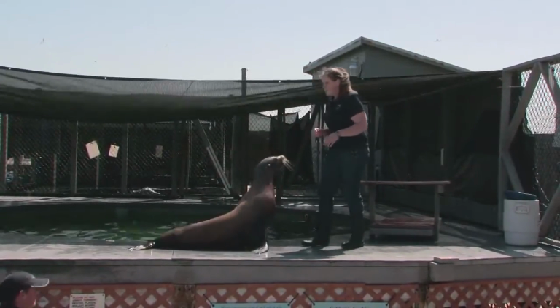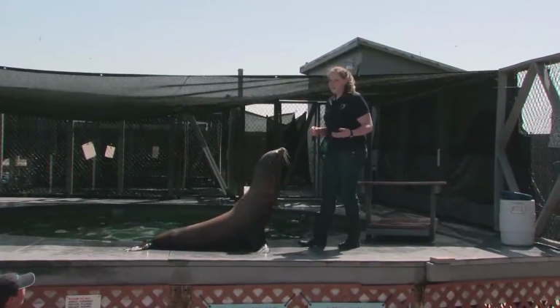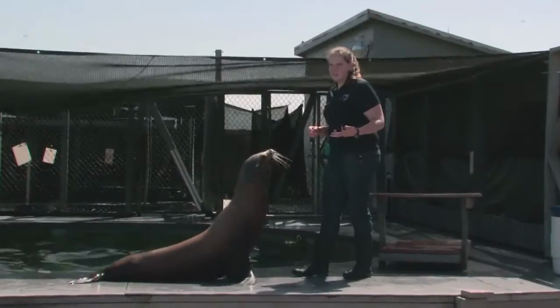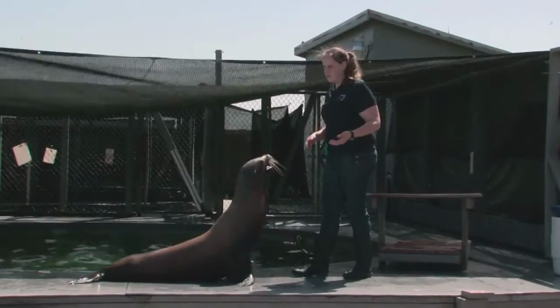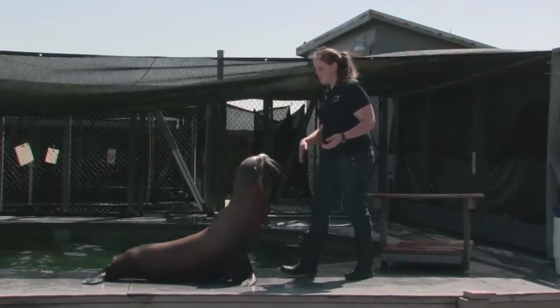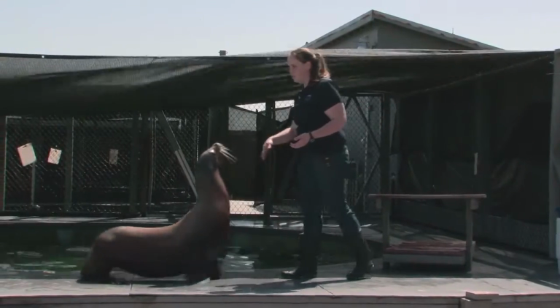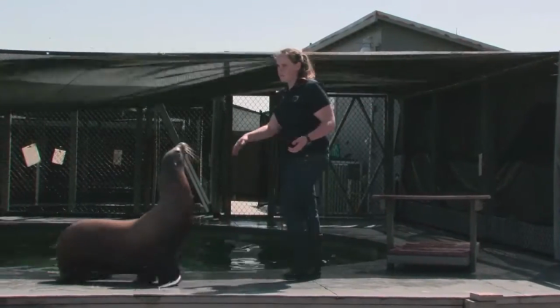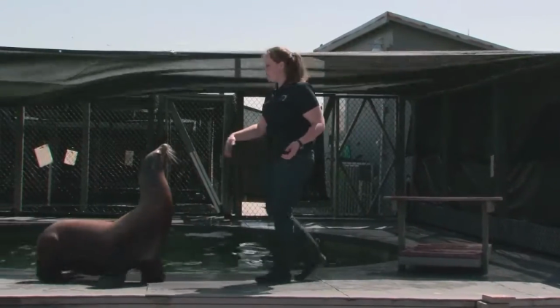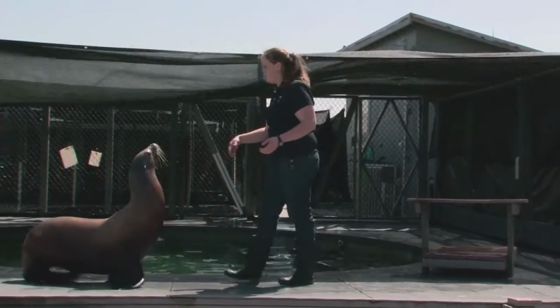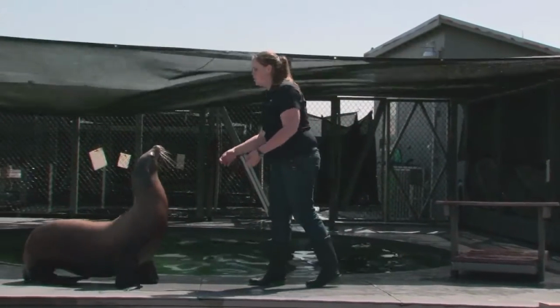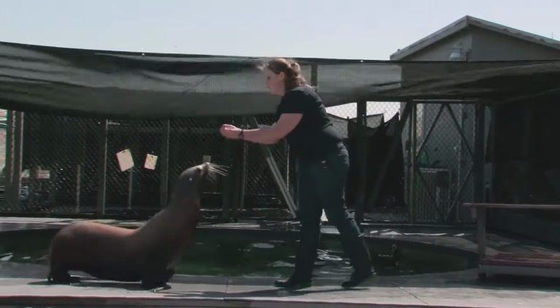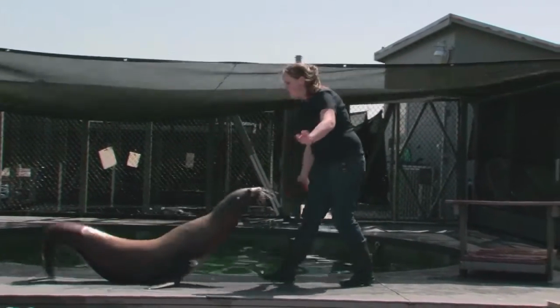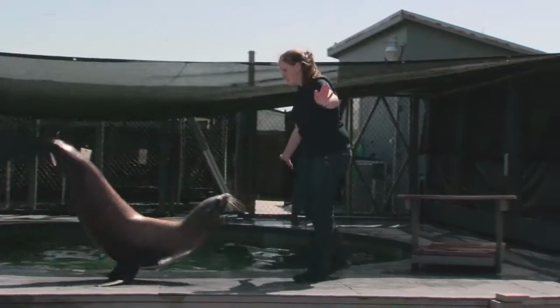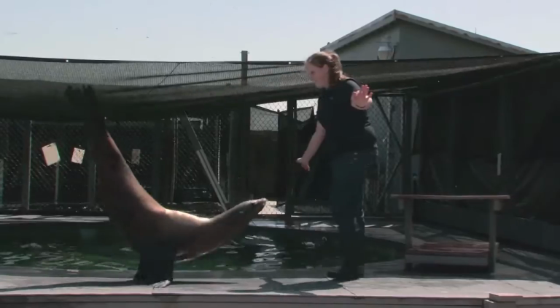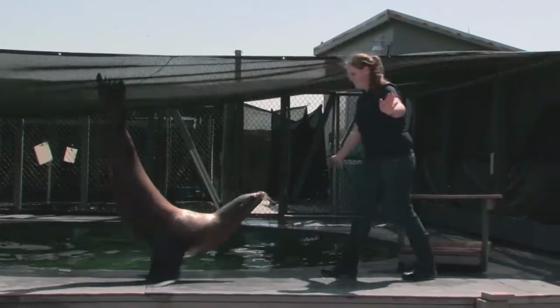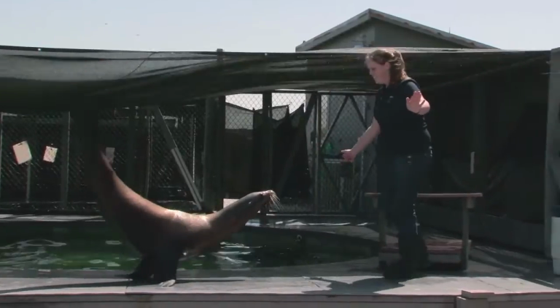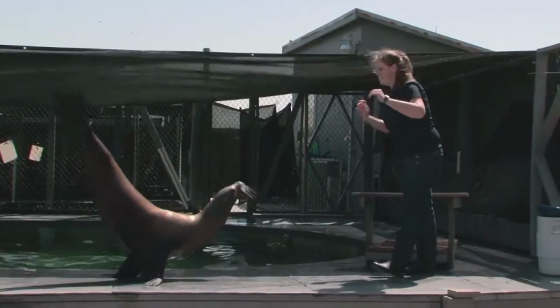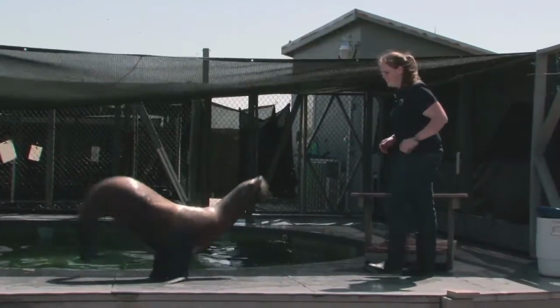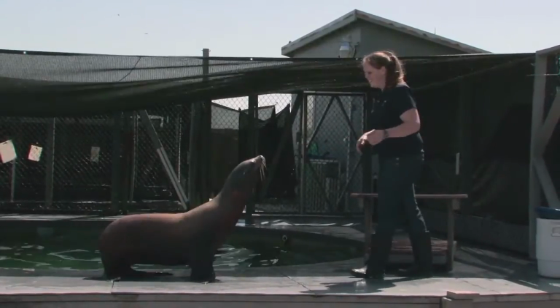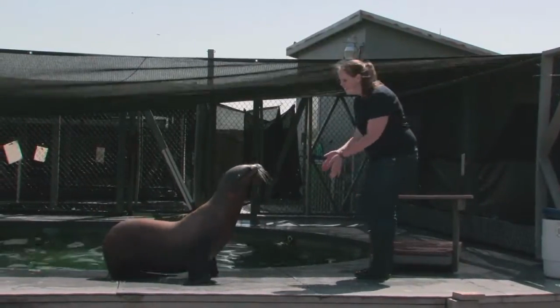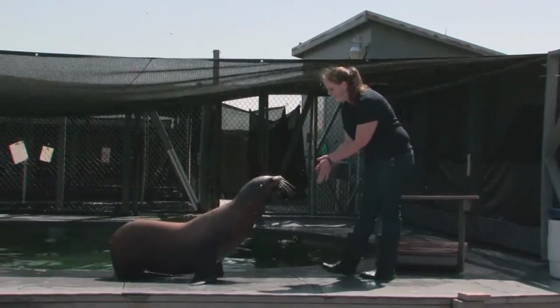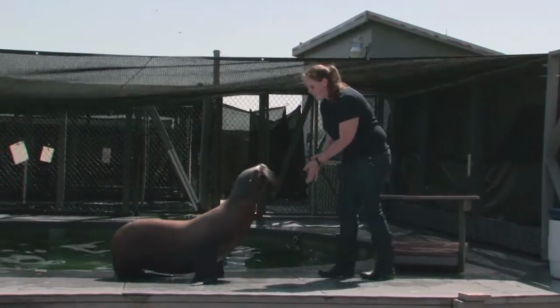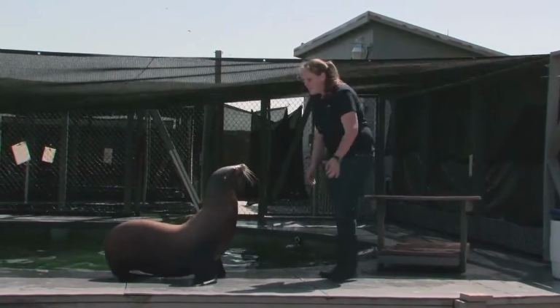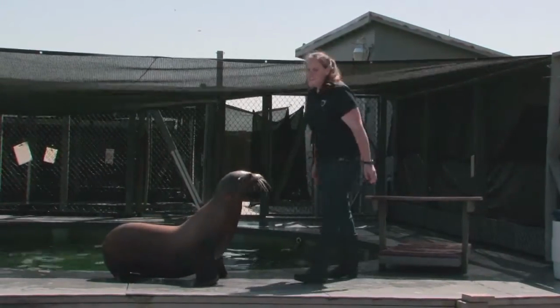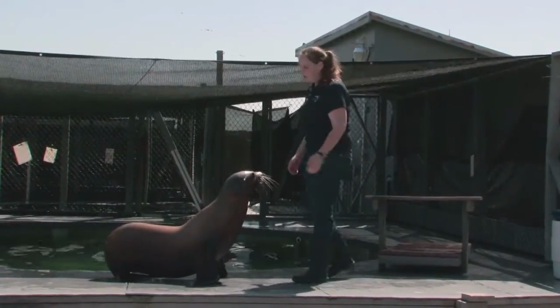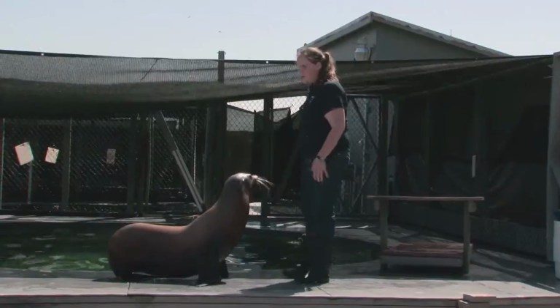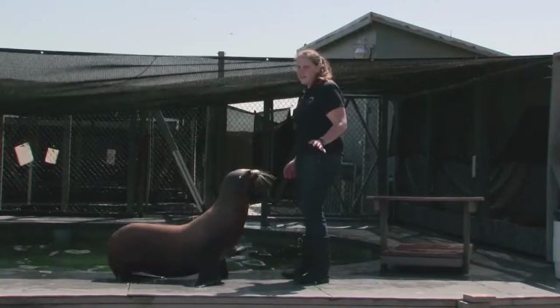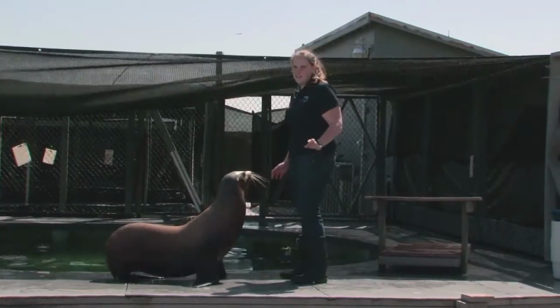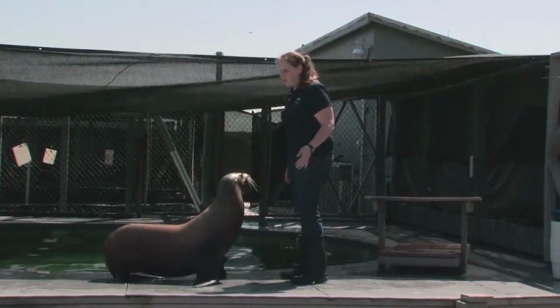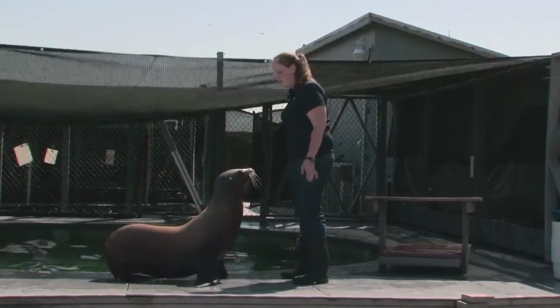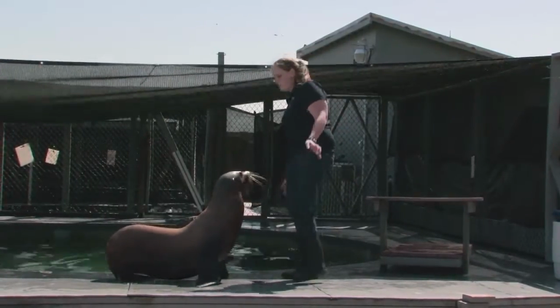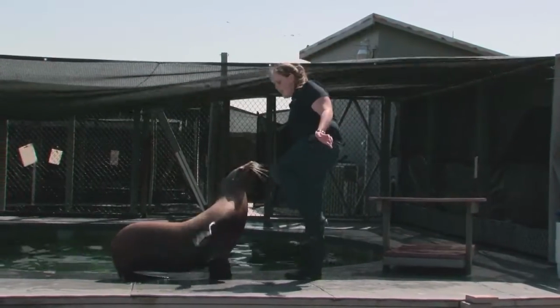You guys saw her sea lion push-ups earlier, but we can never have too many sea lion push-ups. To help with cardio, Saki also likes to get her groove on and she likes to dance.